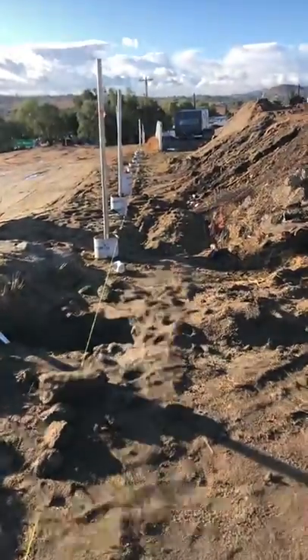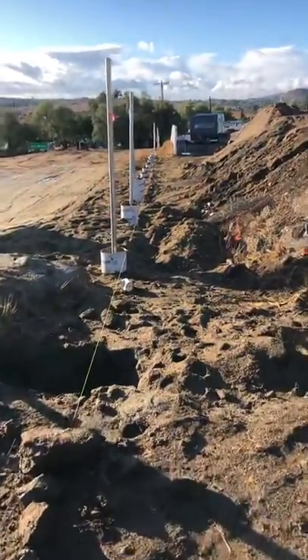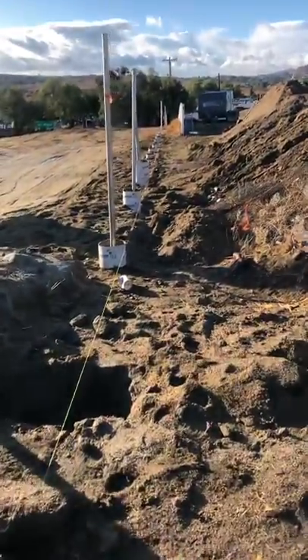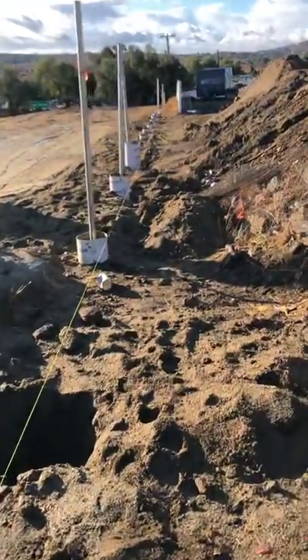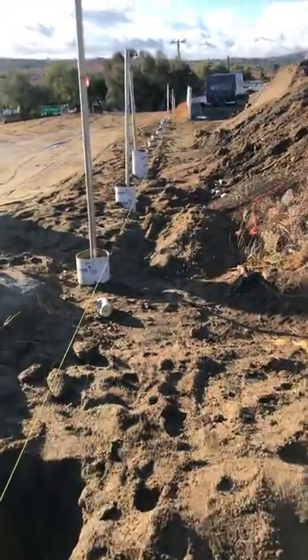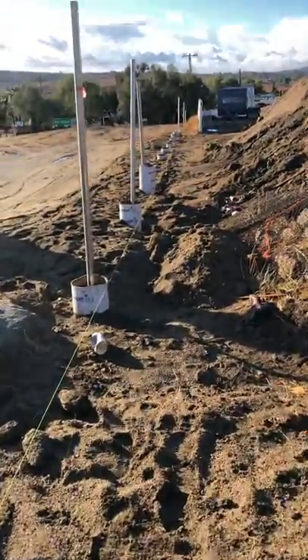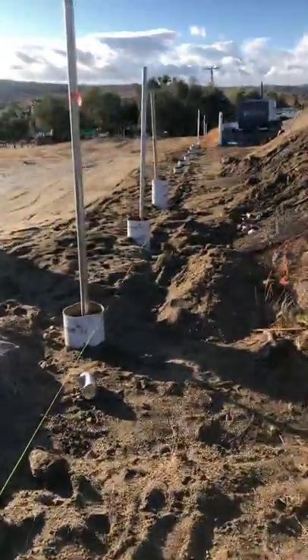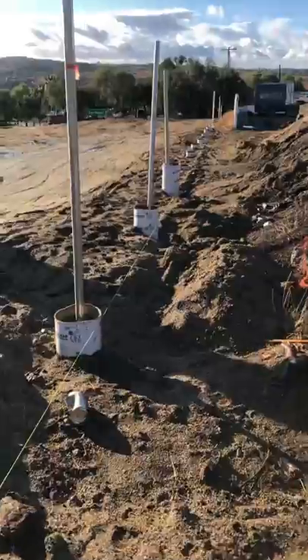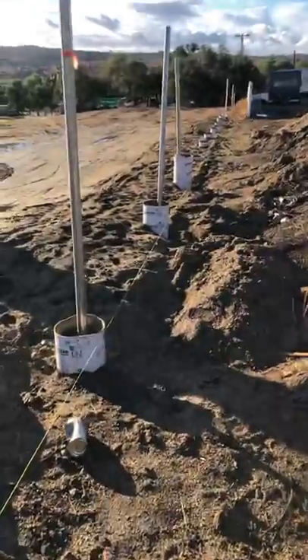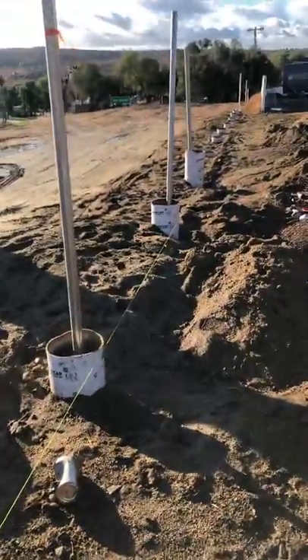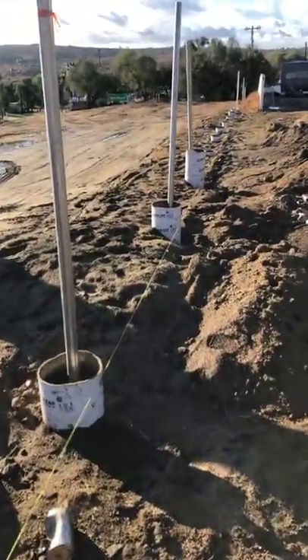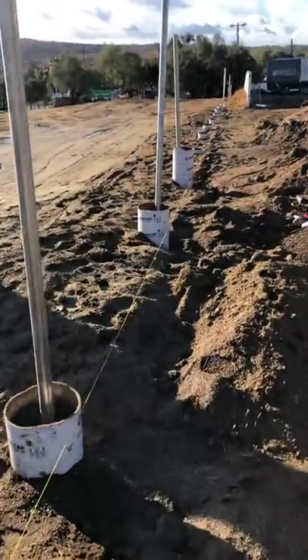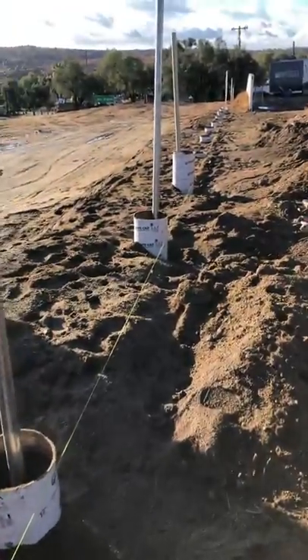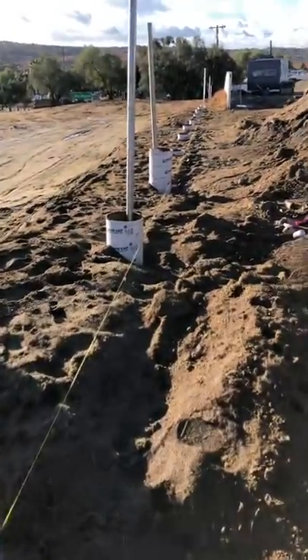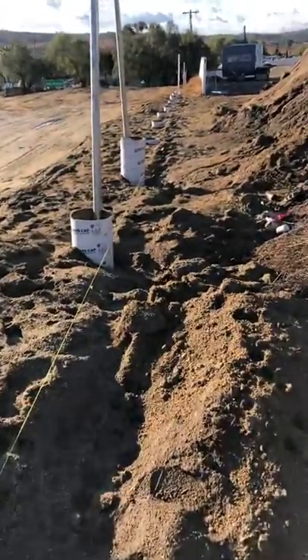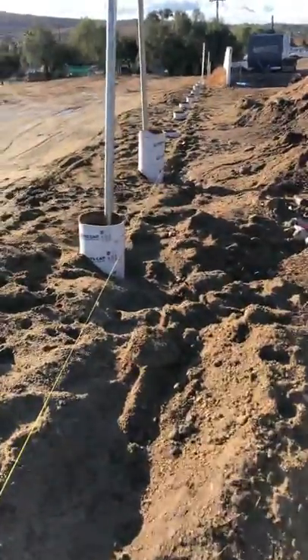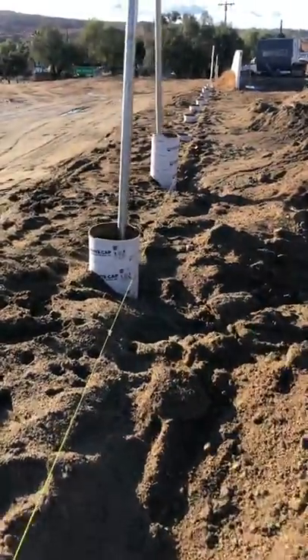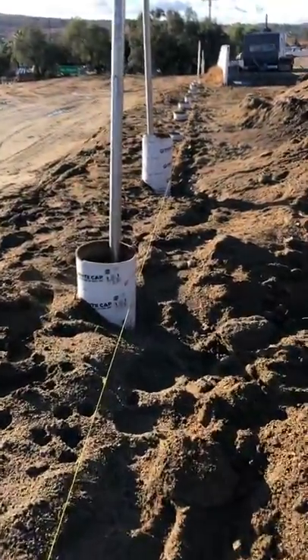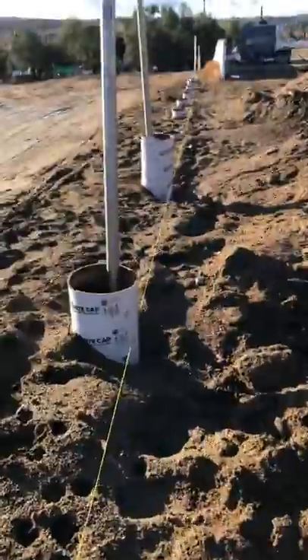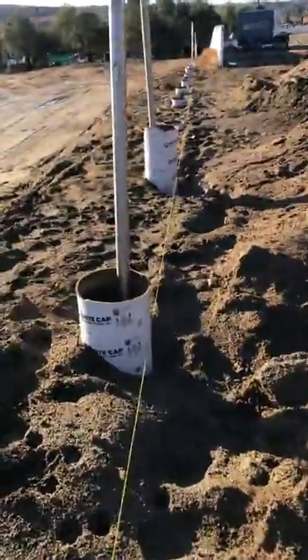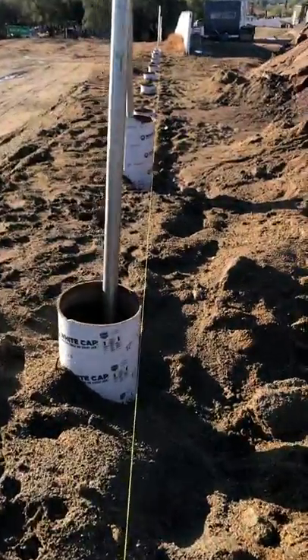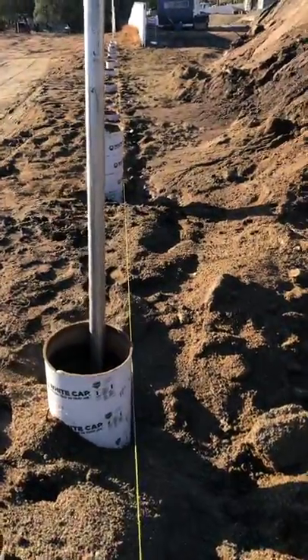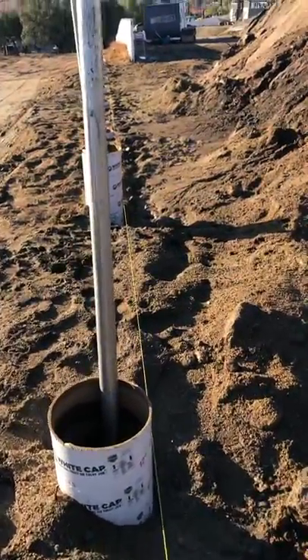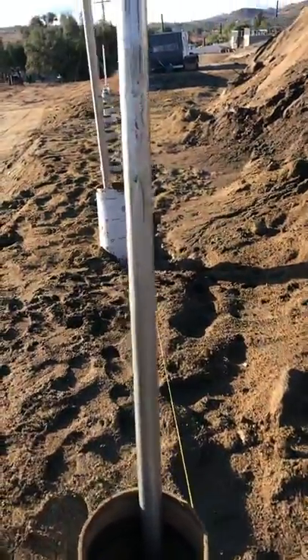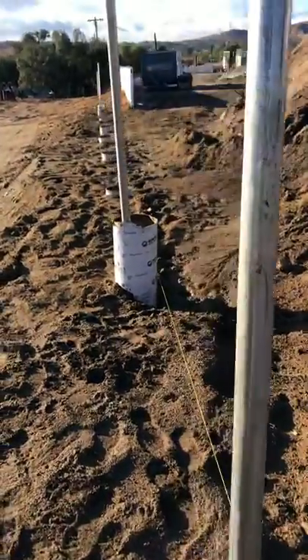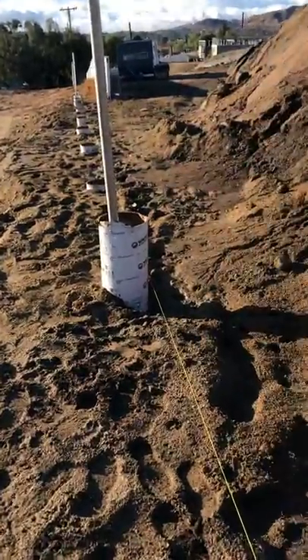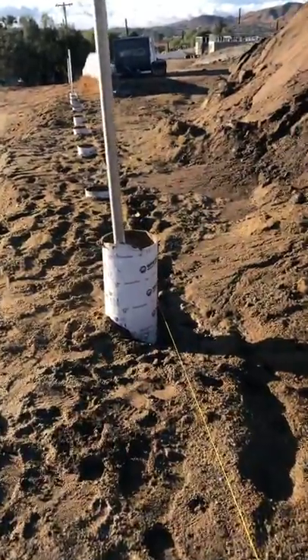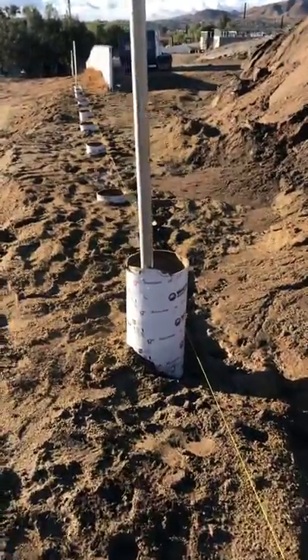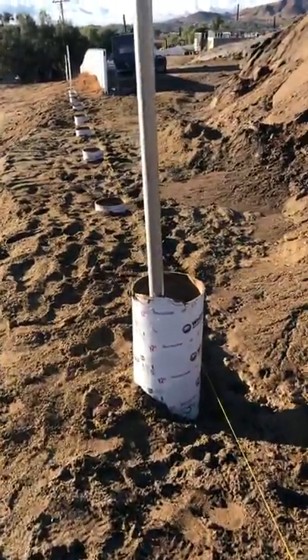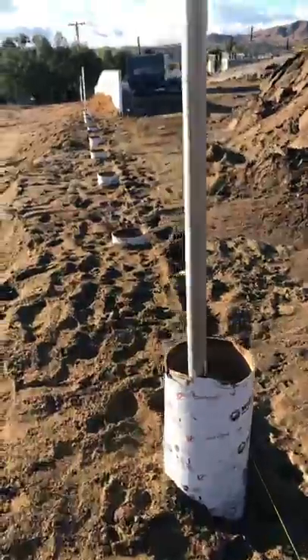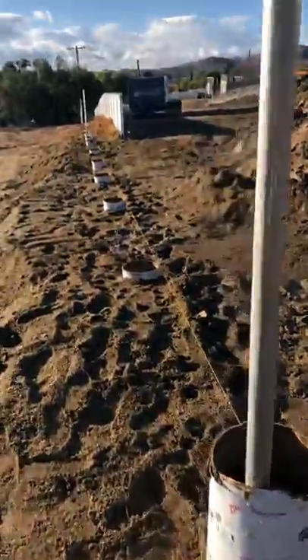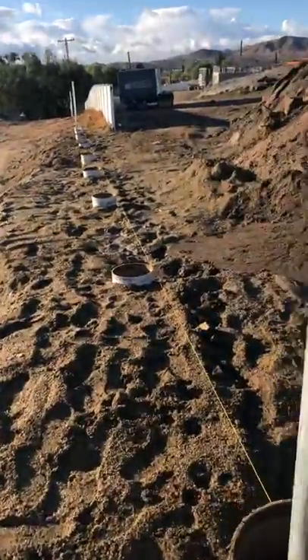Most of the grading is done. We left a little bit of a subgrade so we can get our wire in and get up here with the mud and install it.